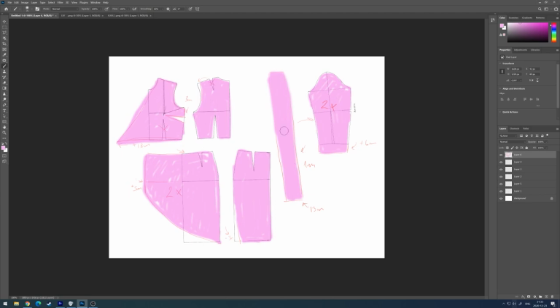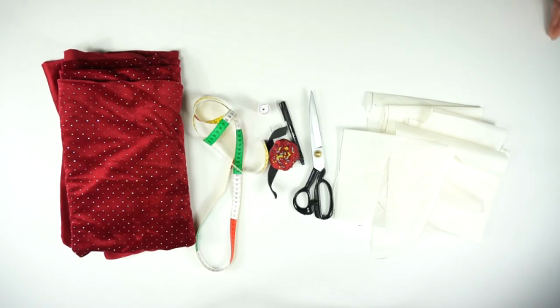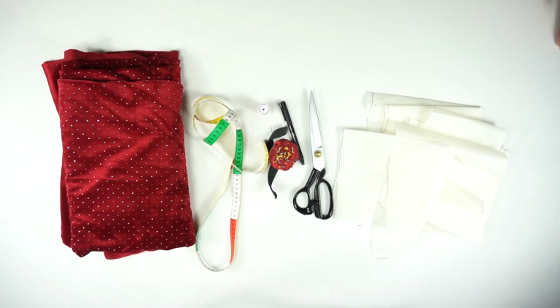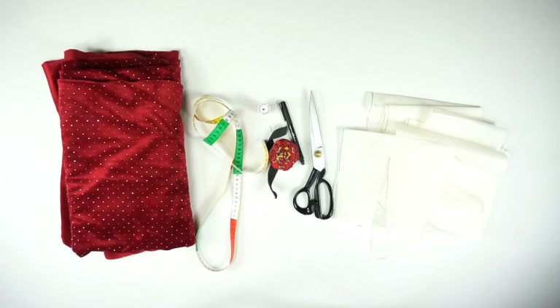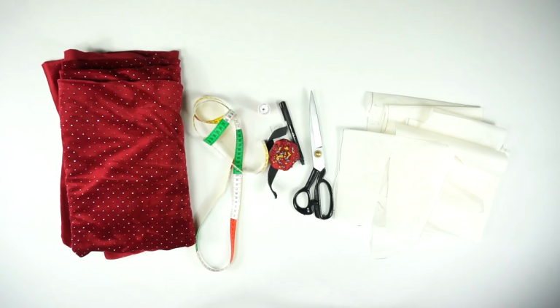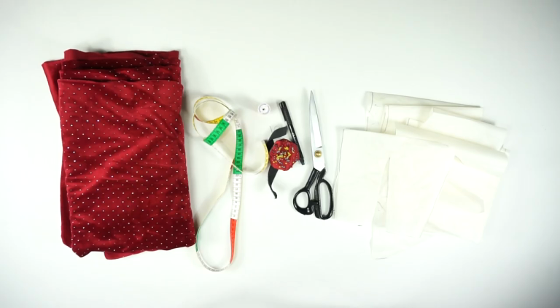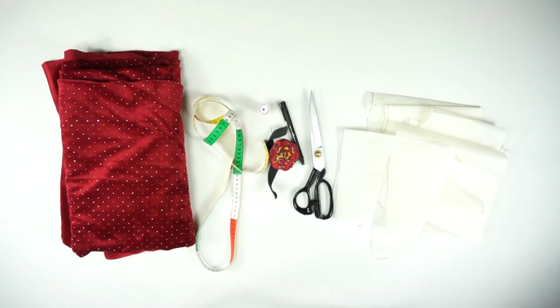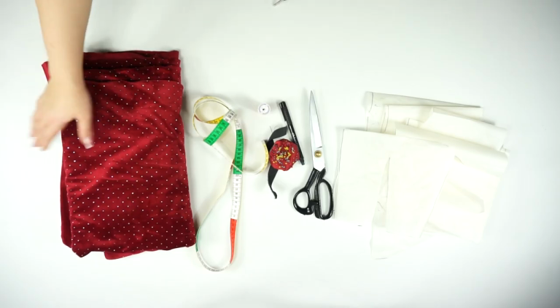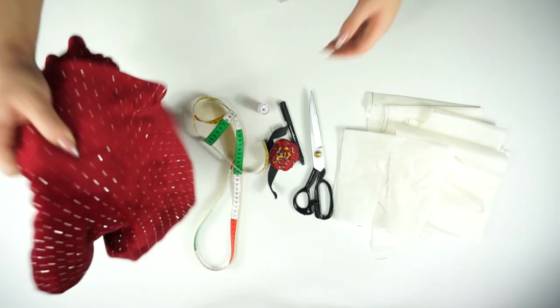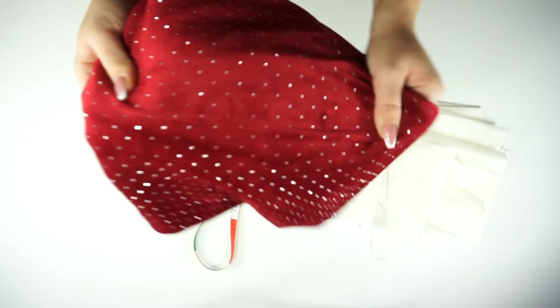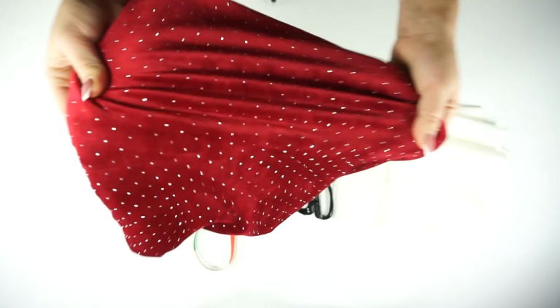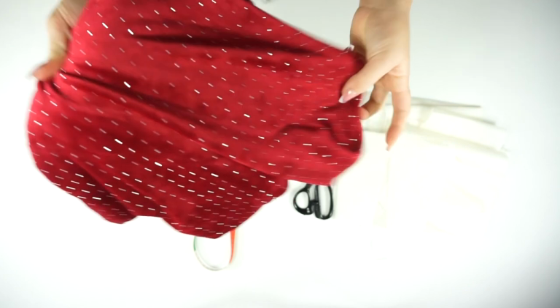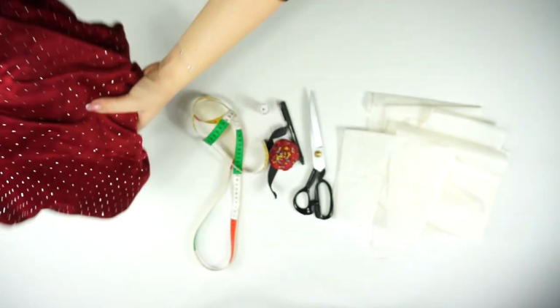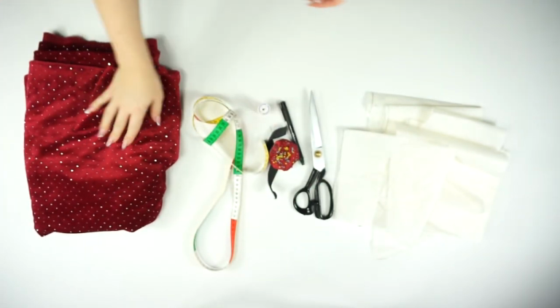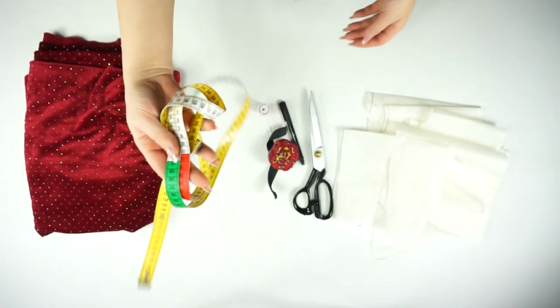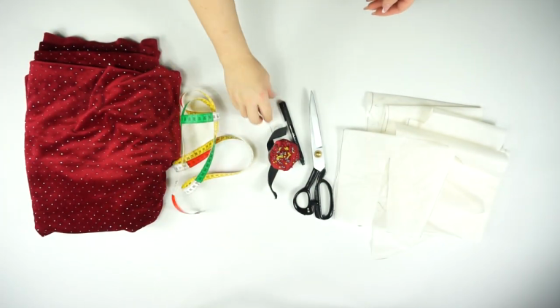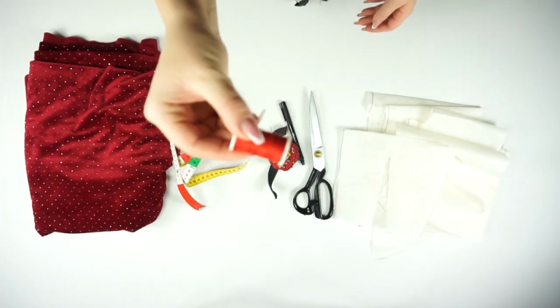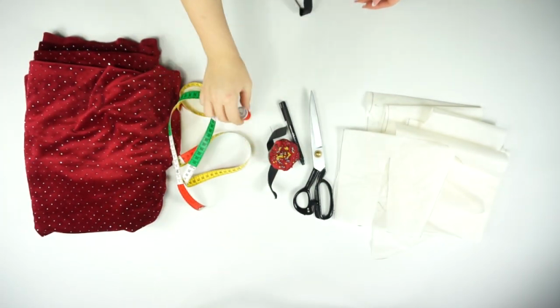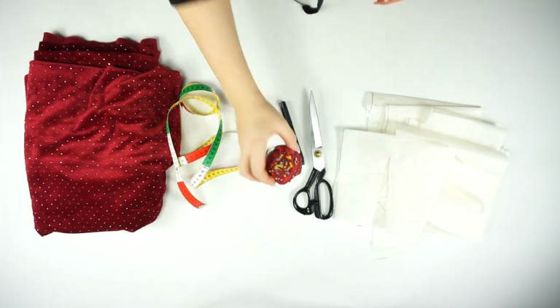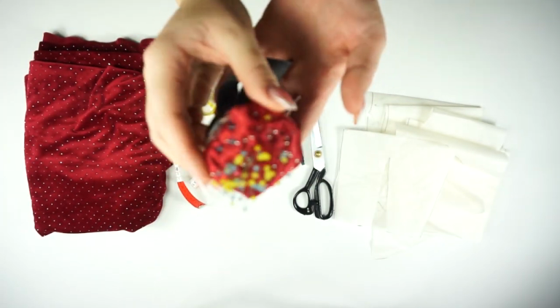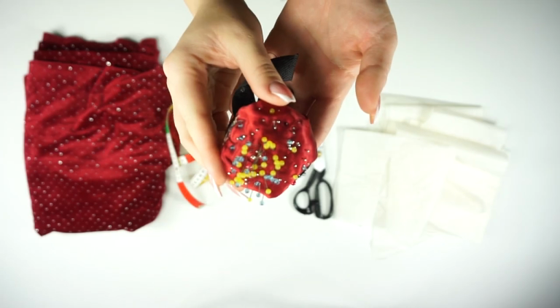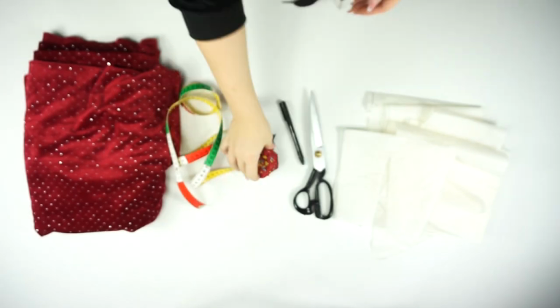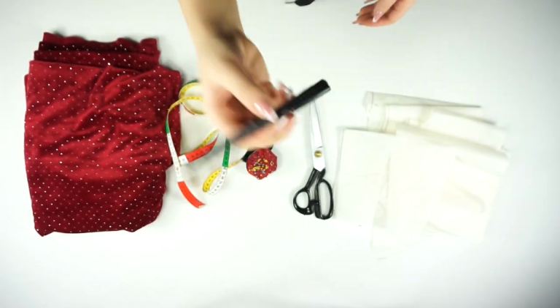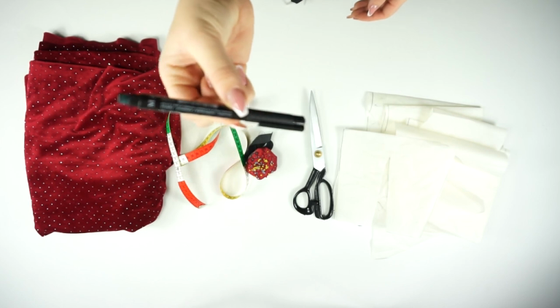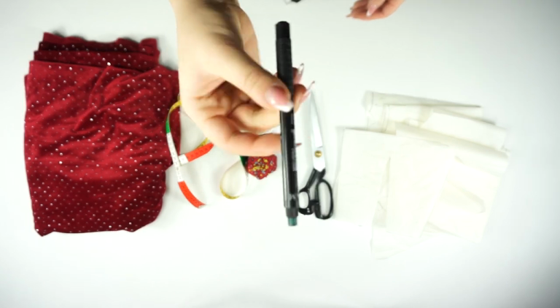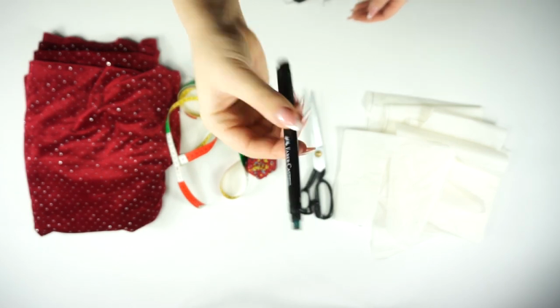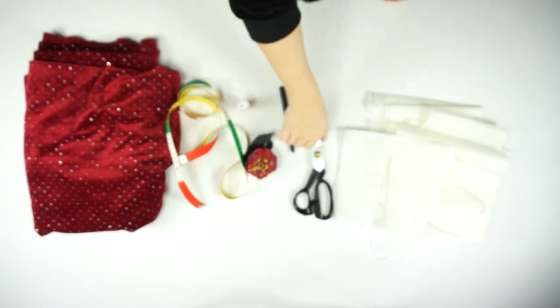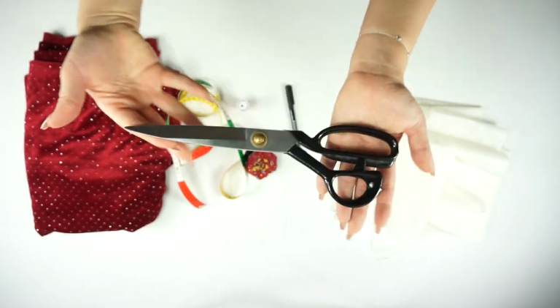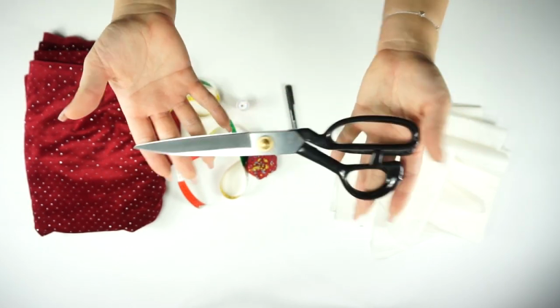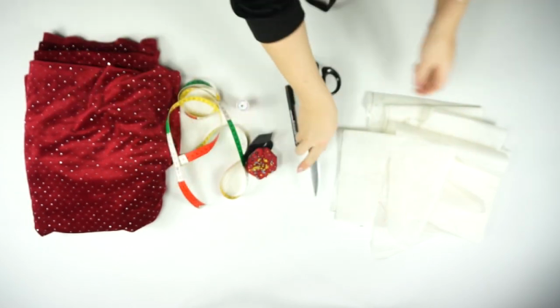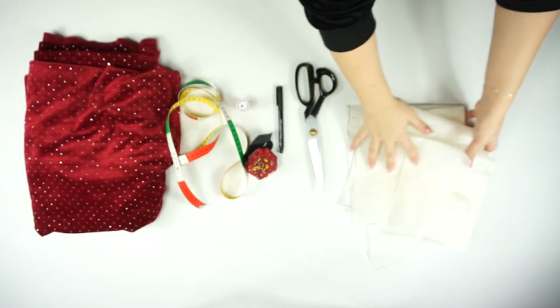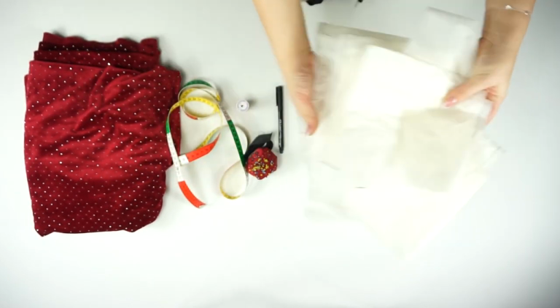For the material I'm using two meters of velvet fabric, but I do recommend for you to go with three instead. You'll also need a measuring band, matching thread, some pins, a pen or crayon, scissors, and my pattern.